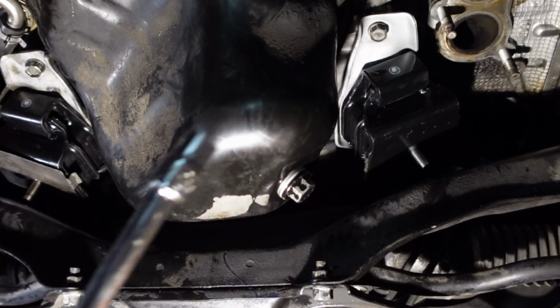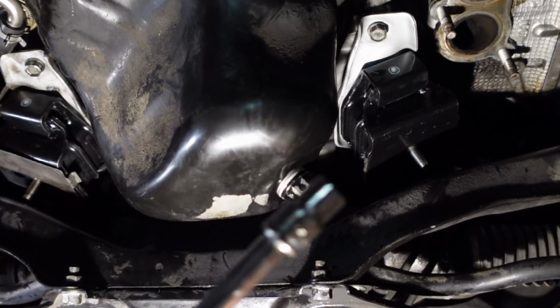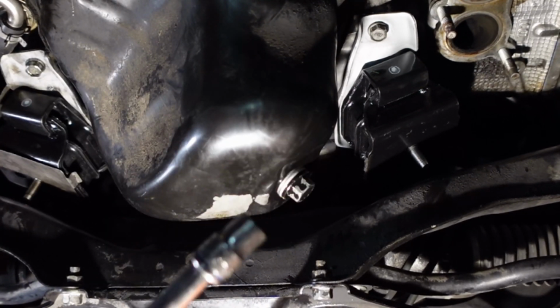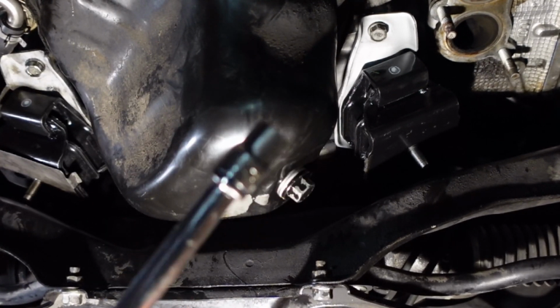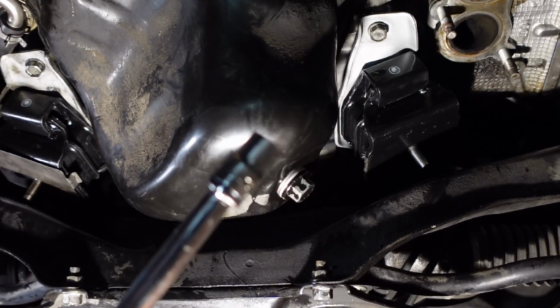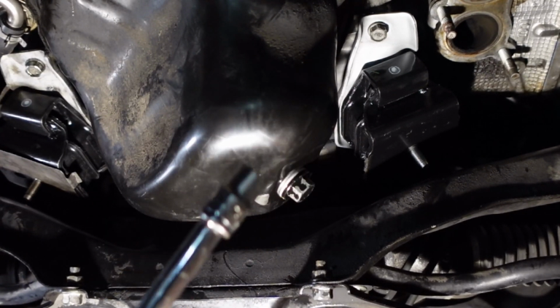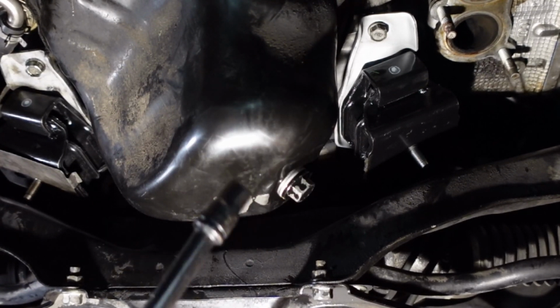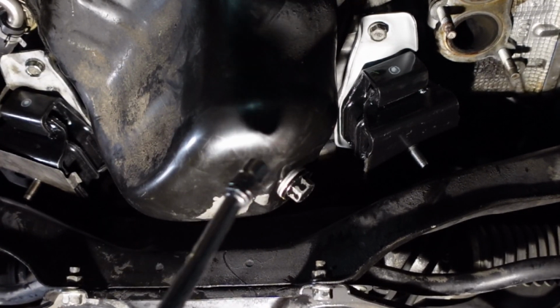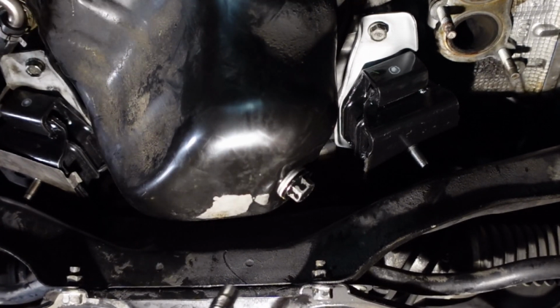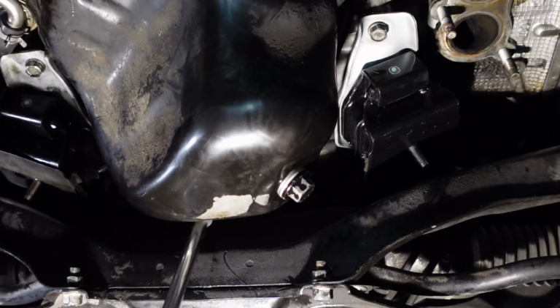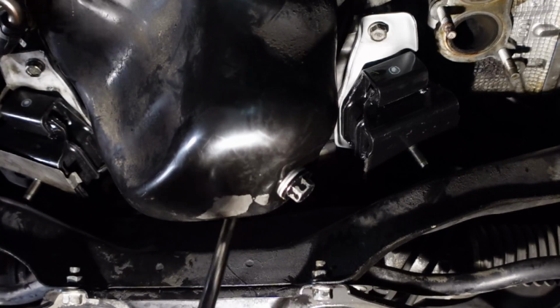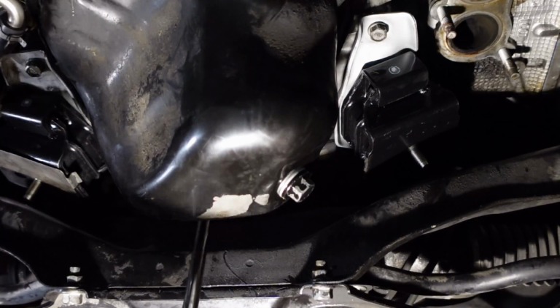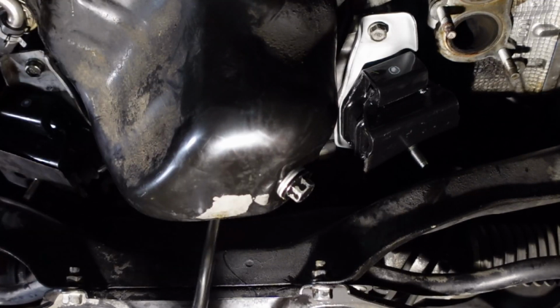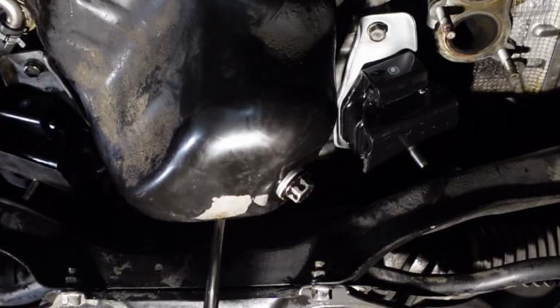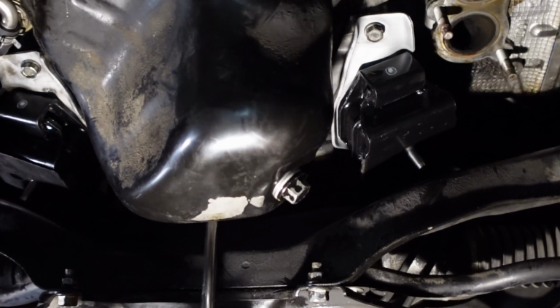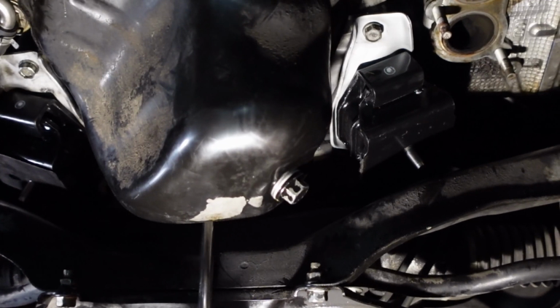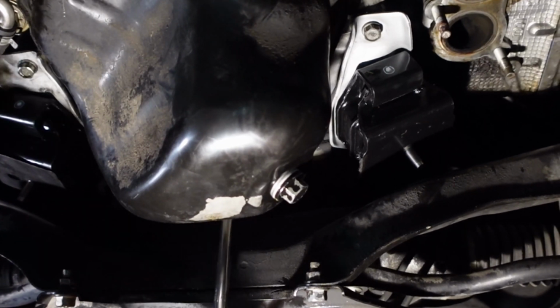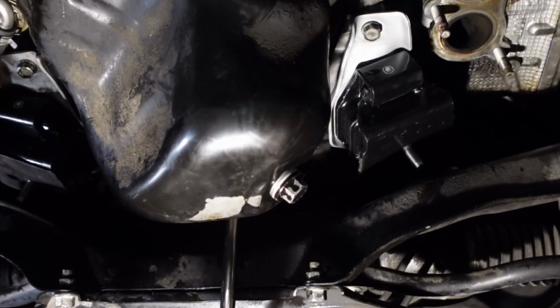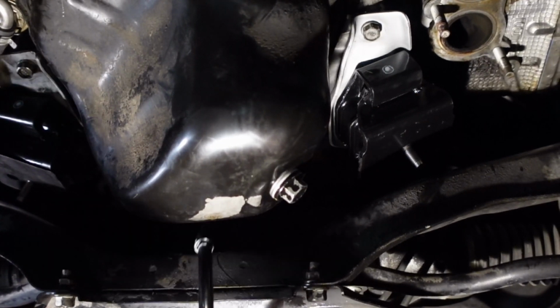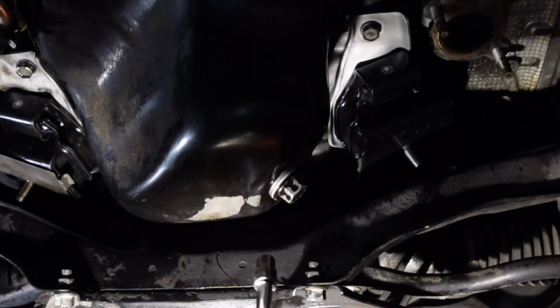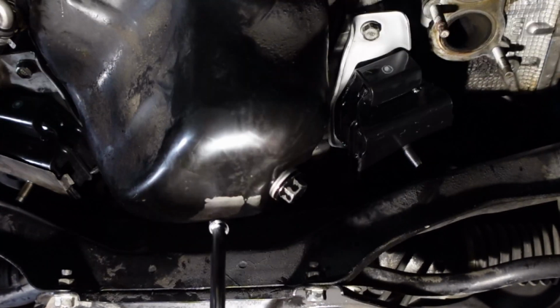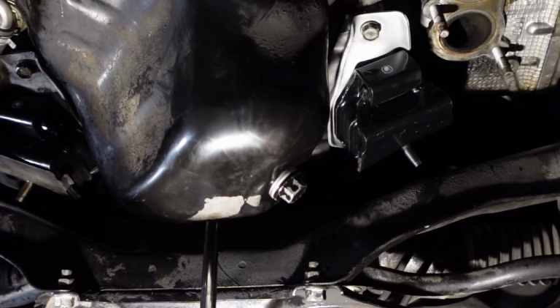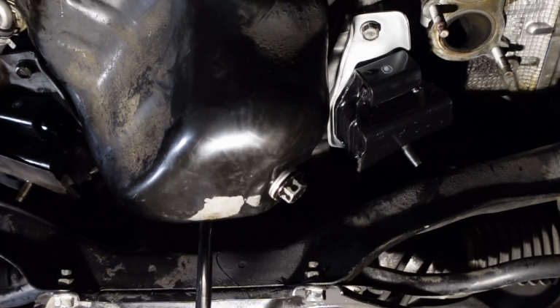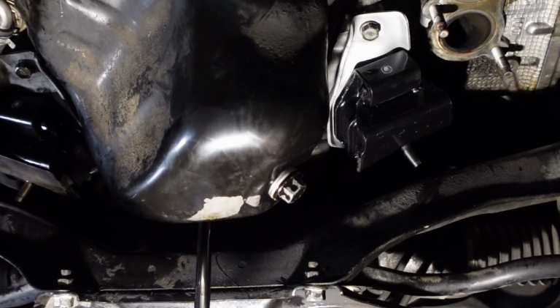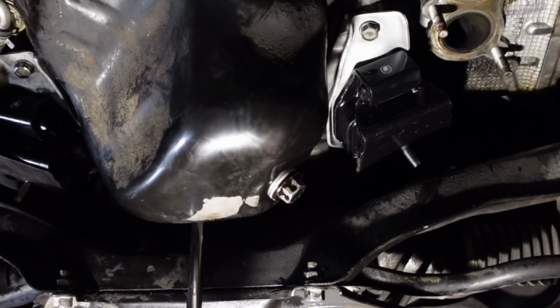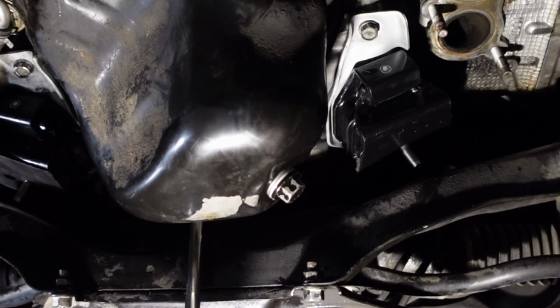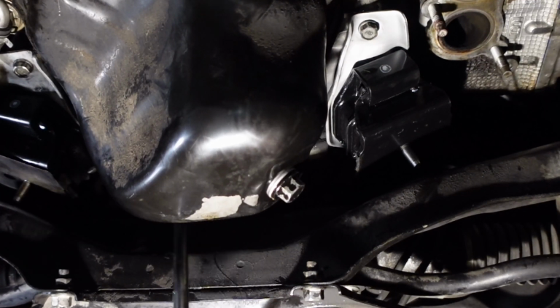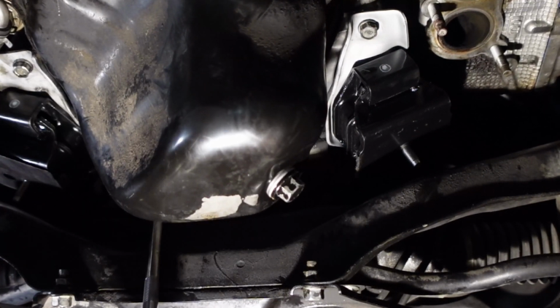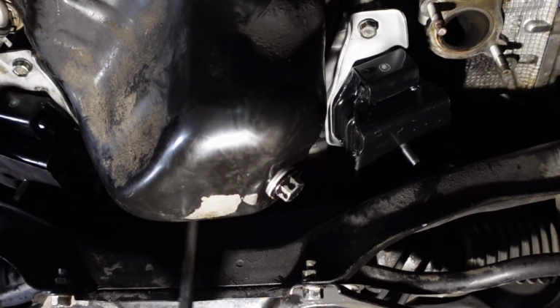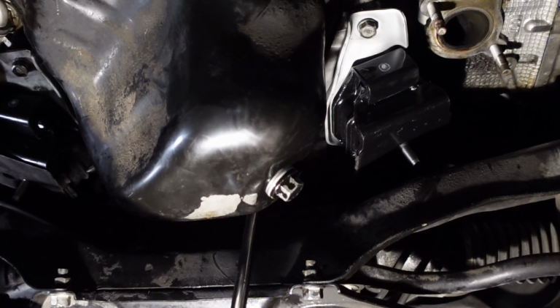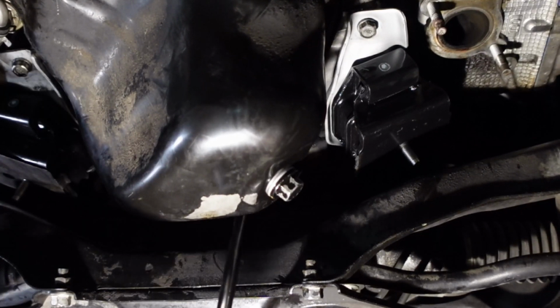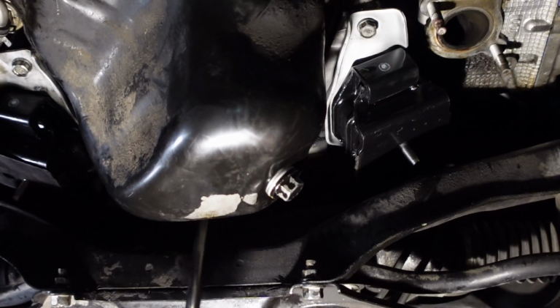Nothing too fancy, just a wobbly extension. You're basically able to reach straight back in between the pan and the subframe, and you'll be able to reach all four bolts pretty easily.